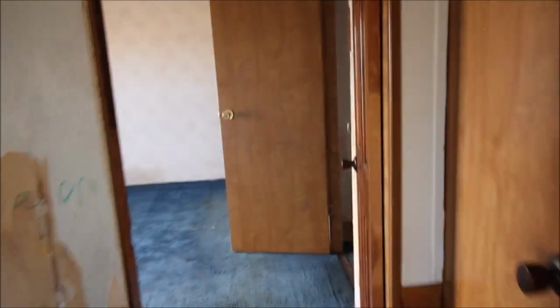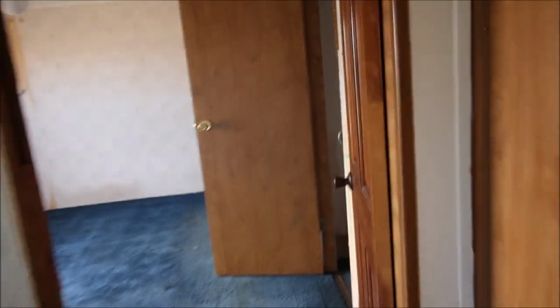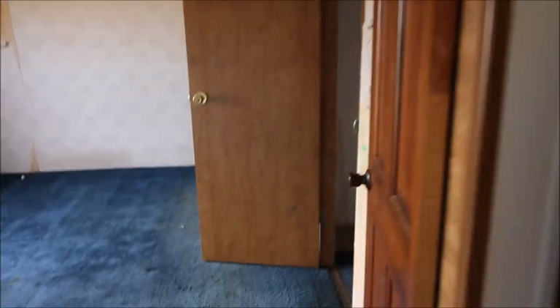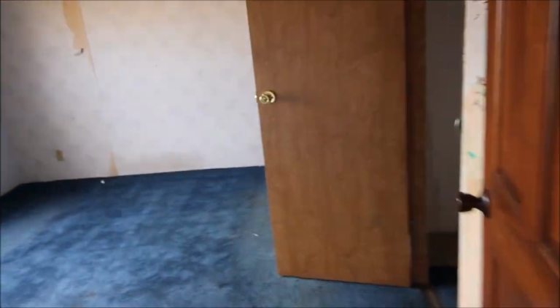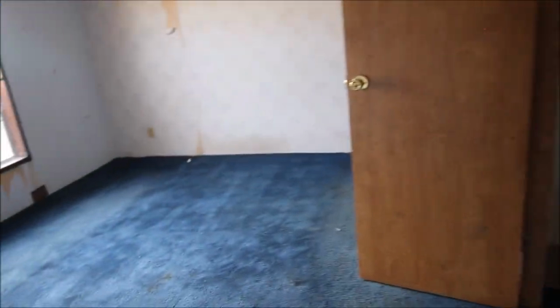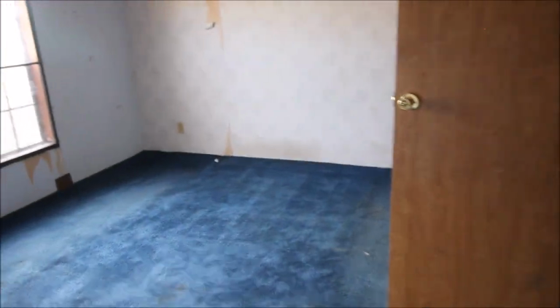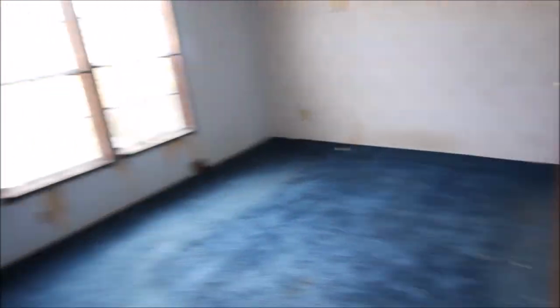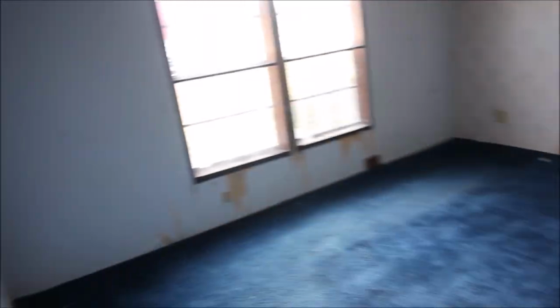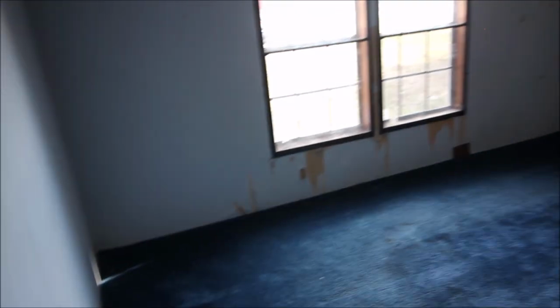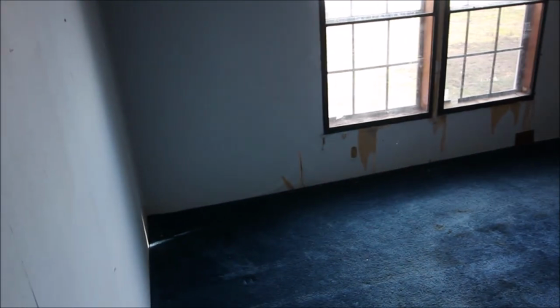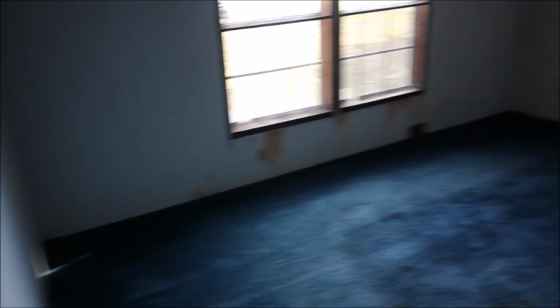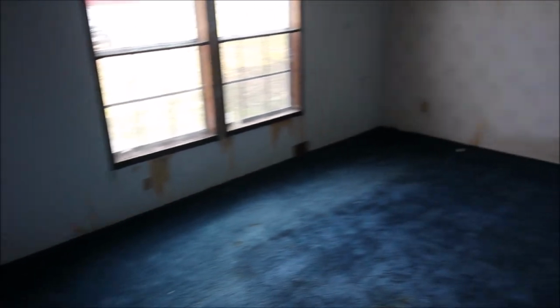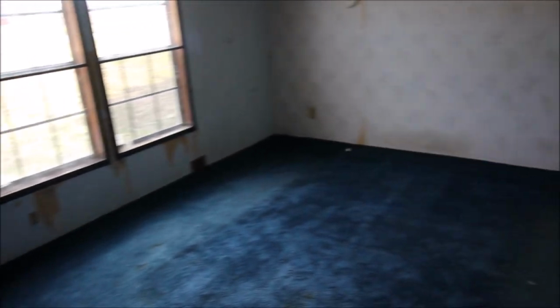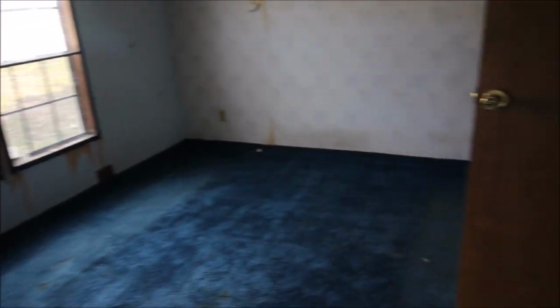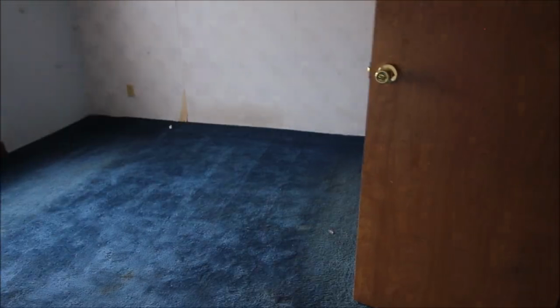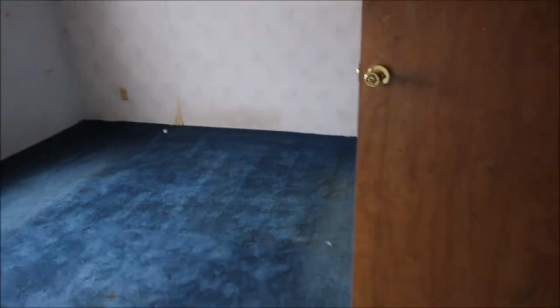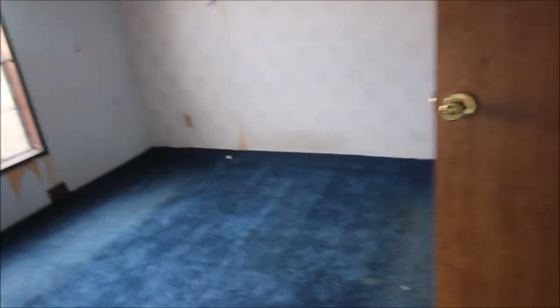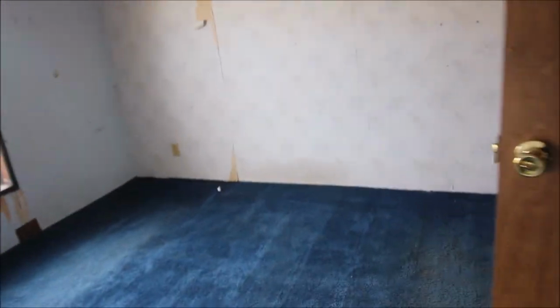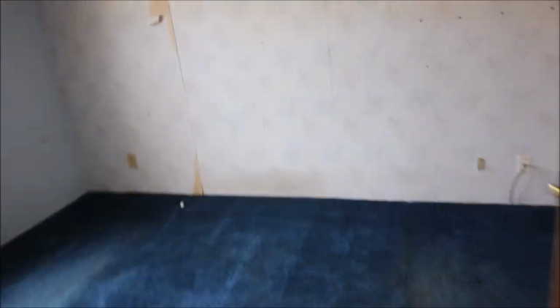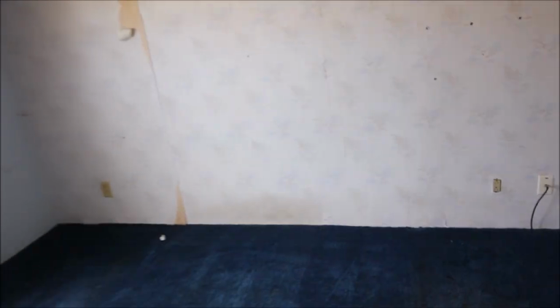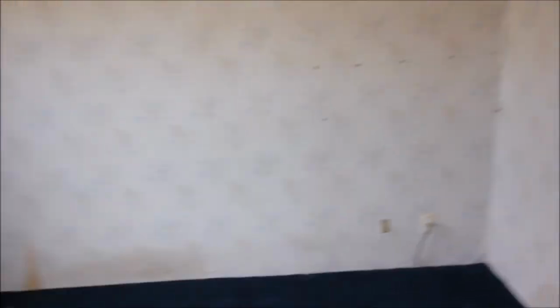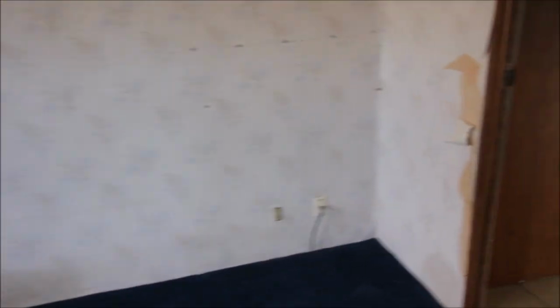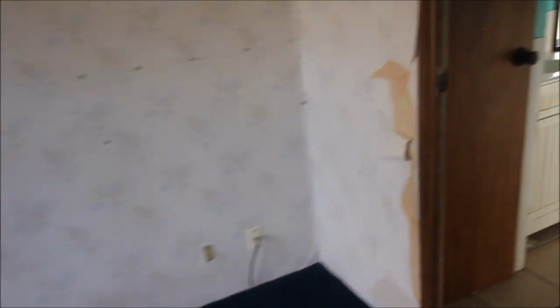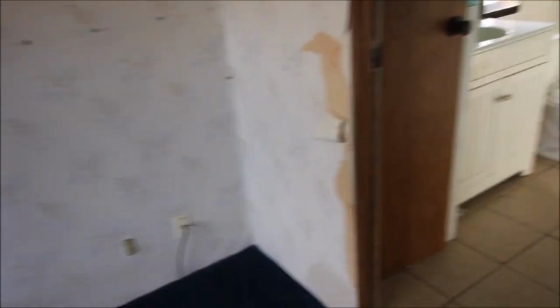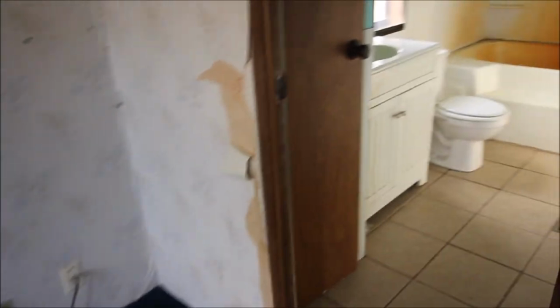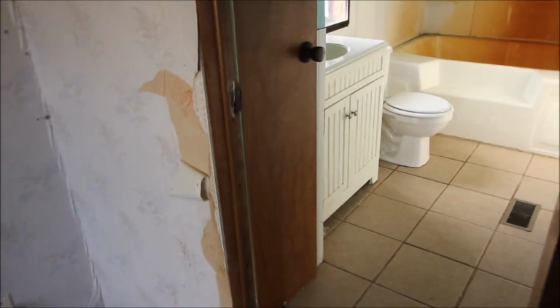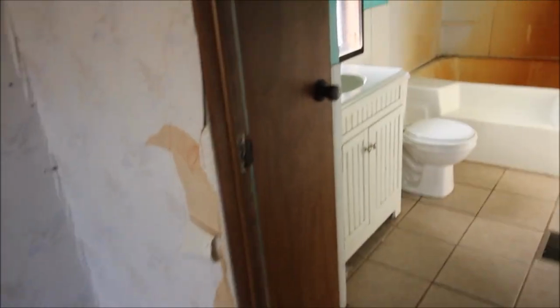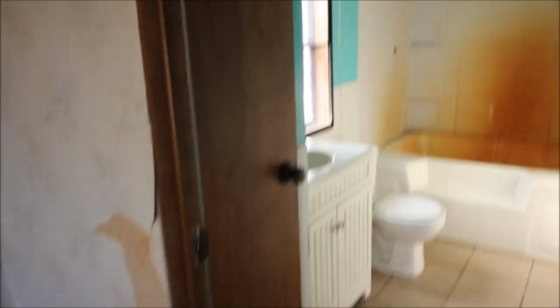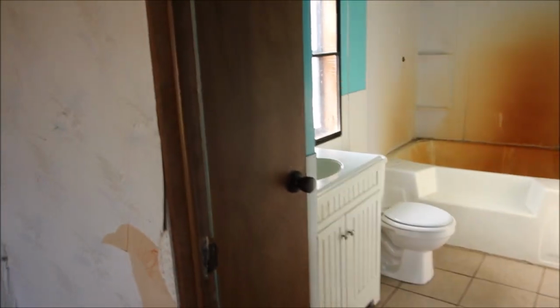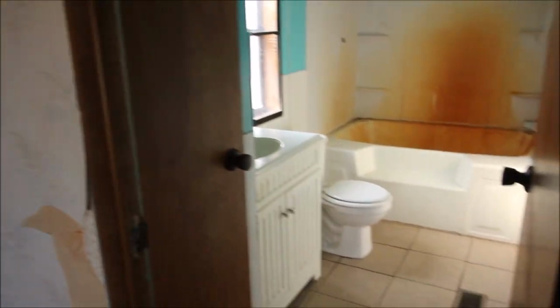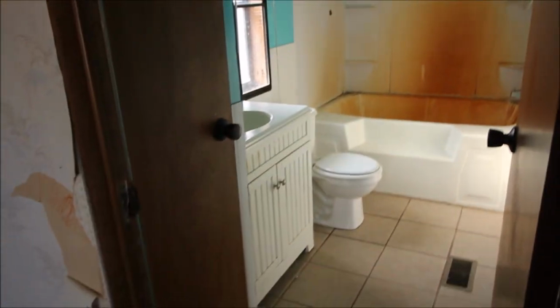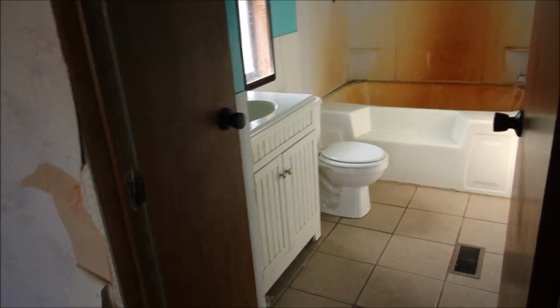Now take a look at this master bedroom — pretty good size. Just needs a little bit of cosmetic work. Then we've got the bathroom, full bathroom, garden tub.